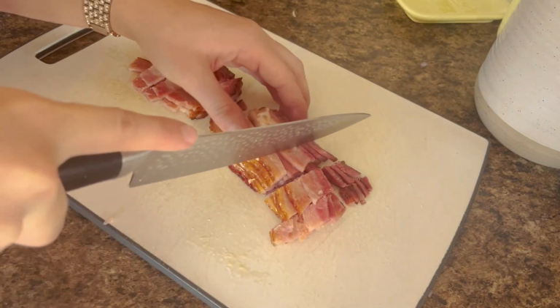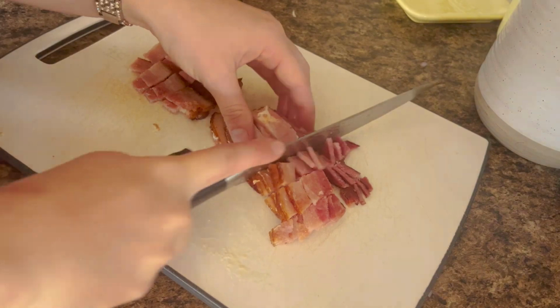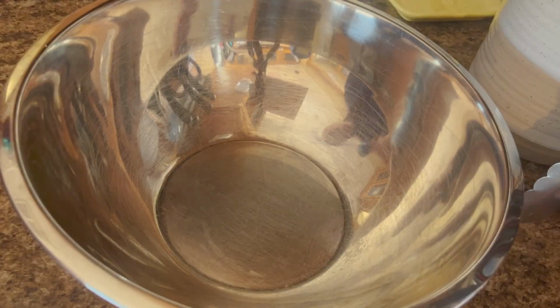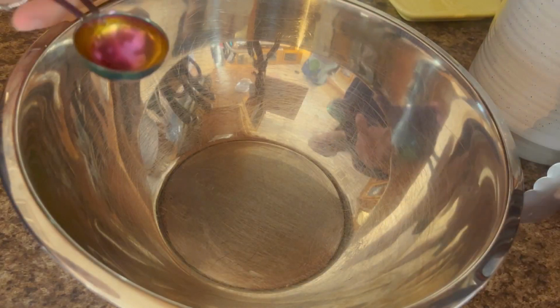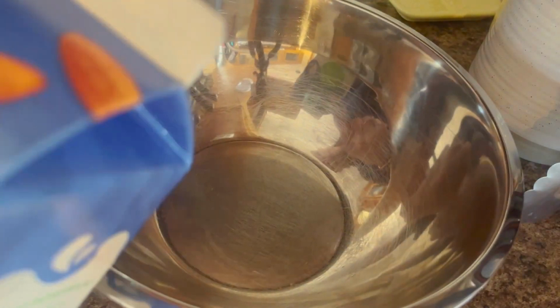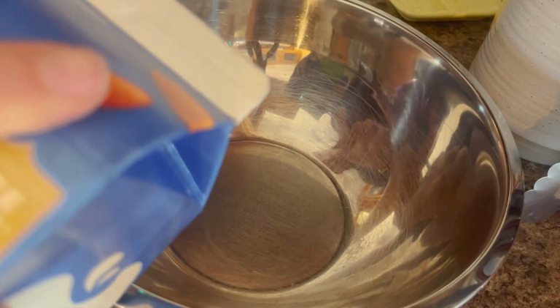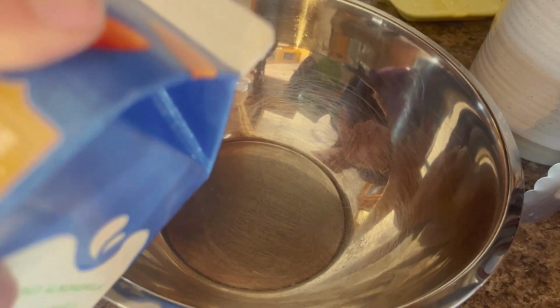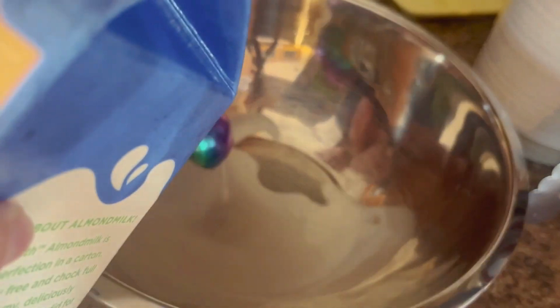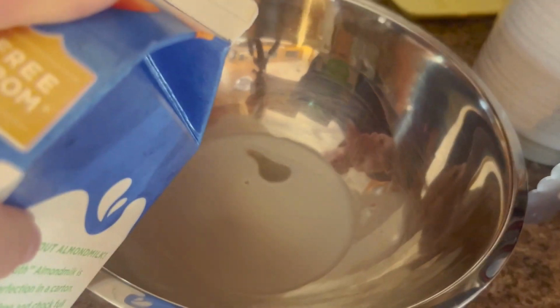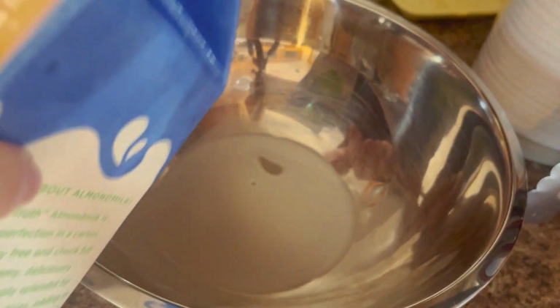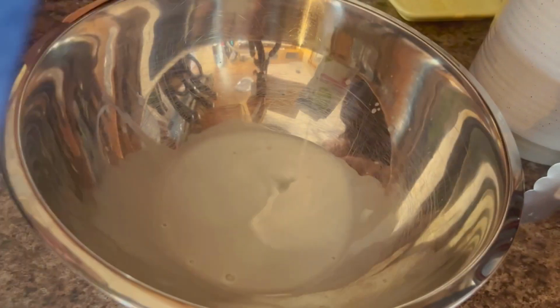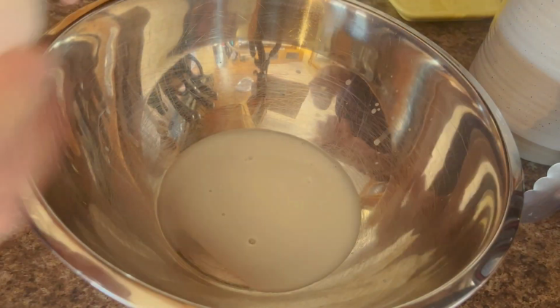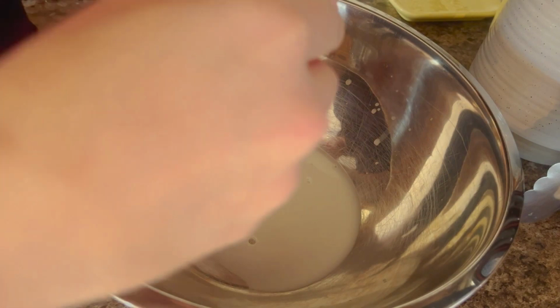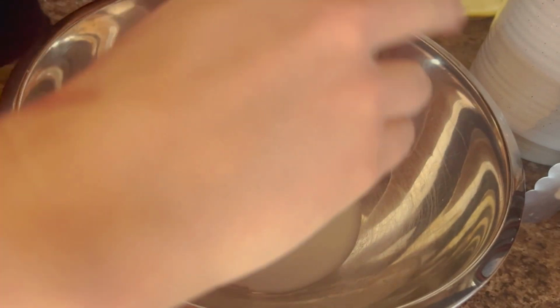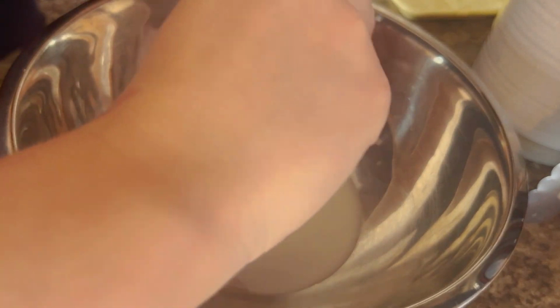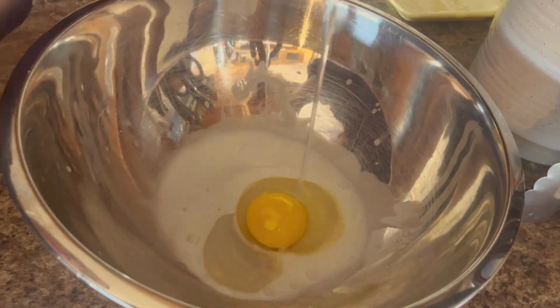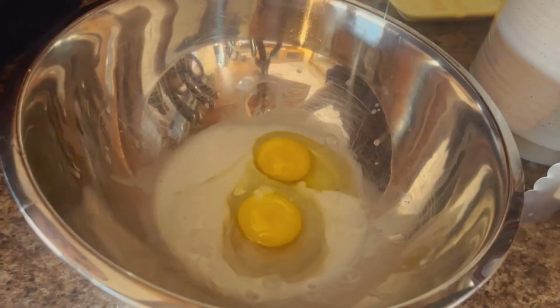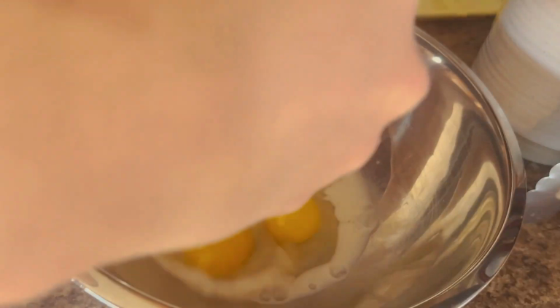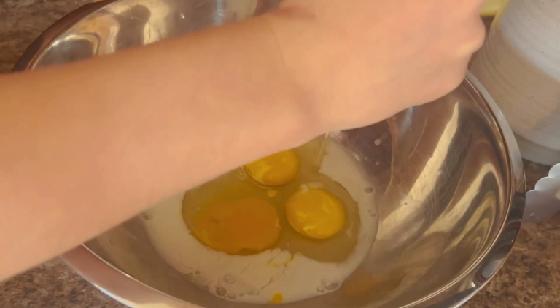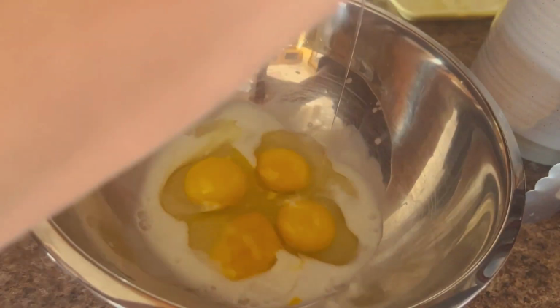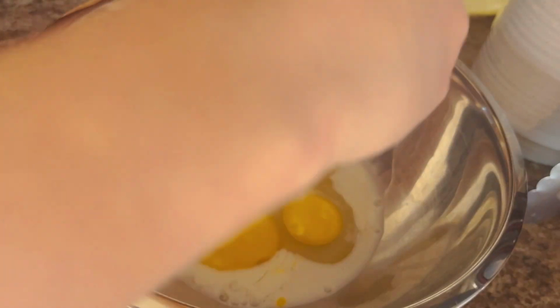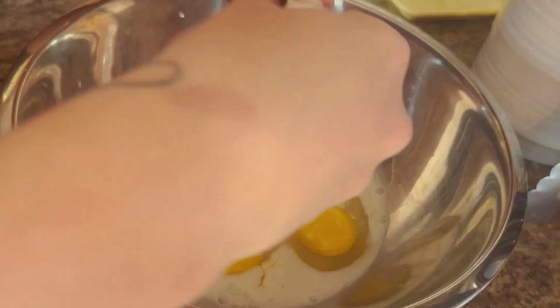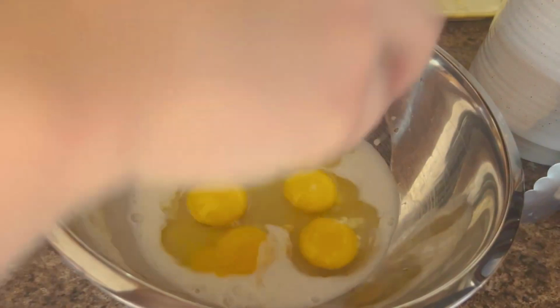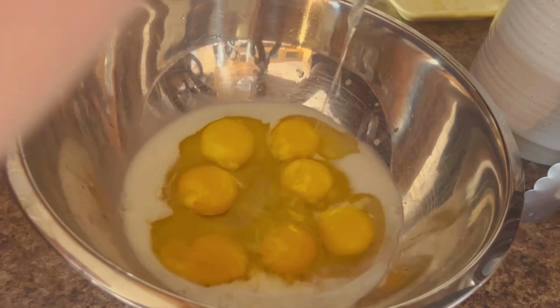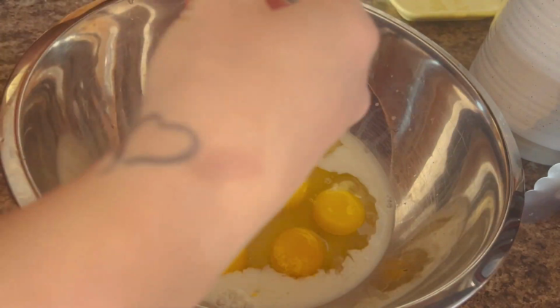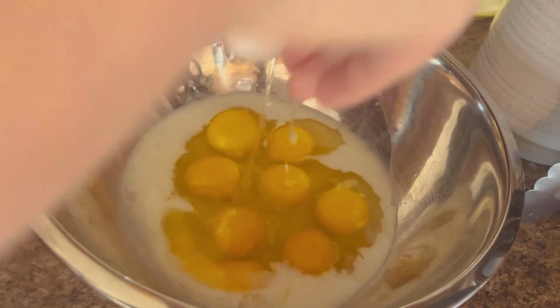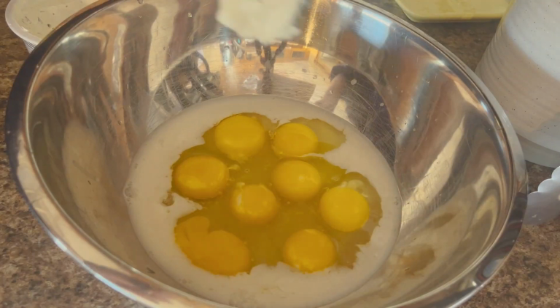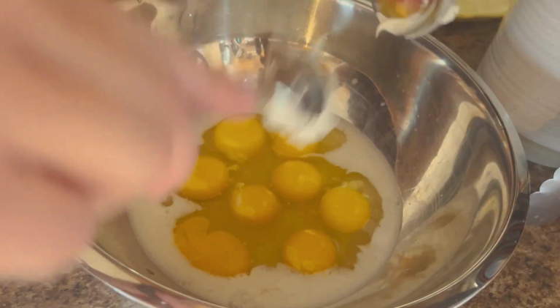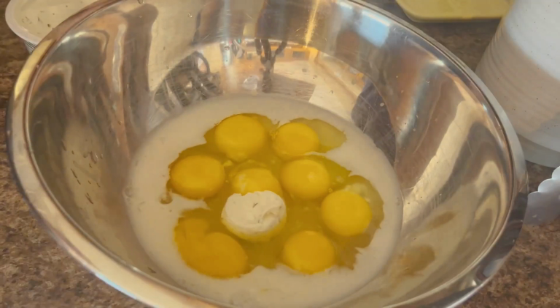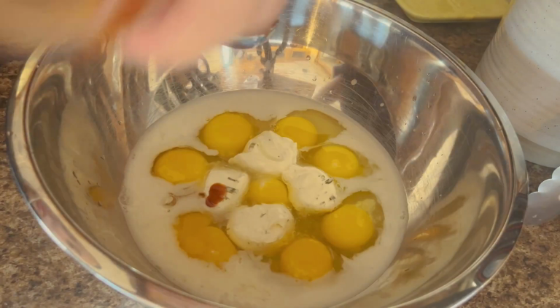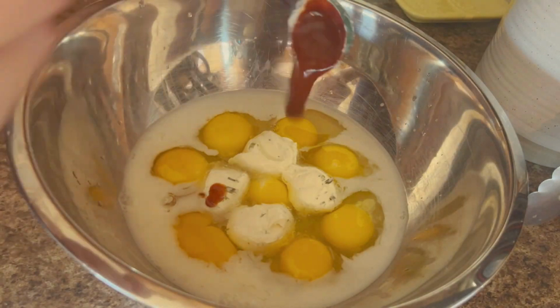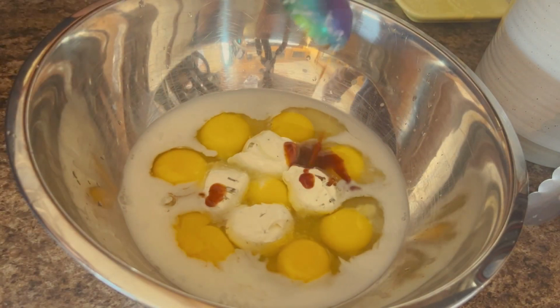After we have all of that cut up, we're going to take a bowl and we're going to put in some almond milk, then all of our eggs, and then we're going to add in cream cheese. I used a garlic and herb vegan cream cheese, but you can use any kind of vegan cream cheese that you want.